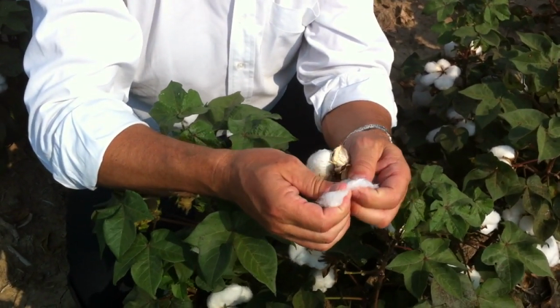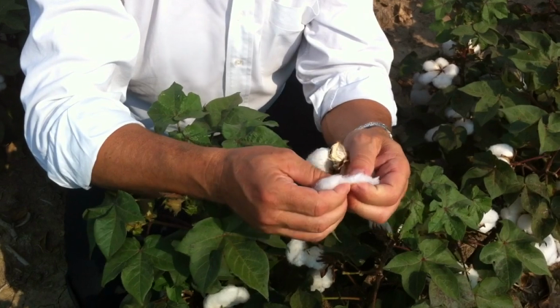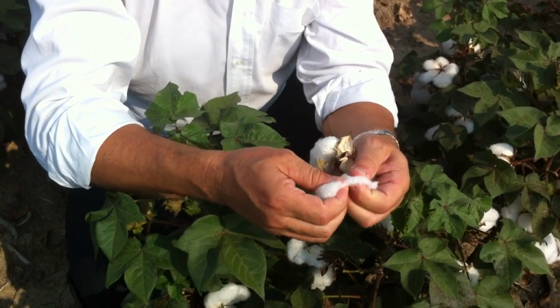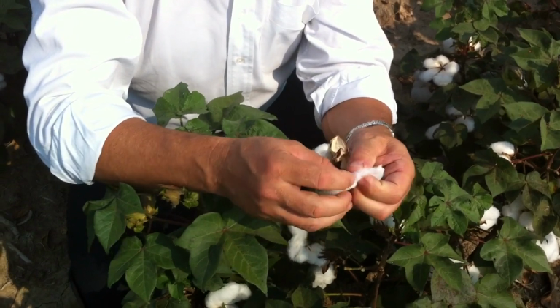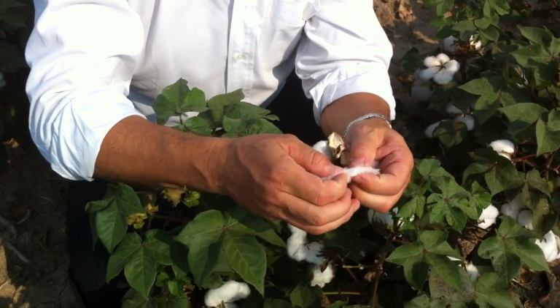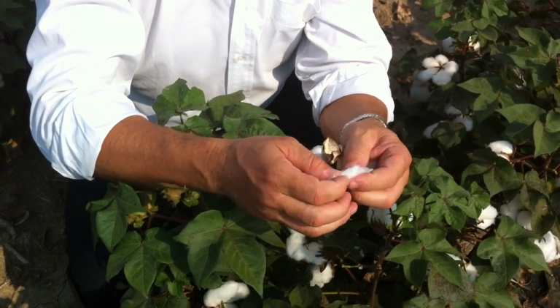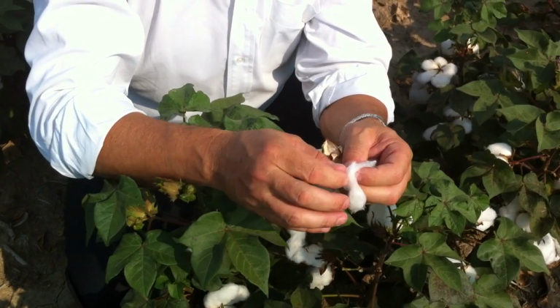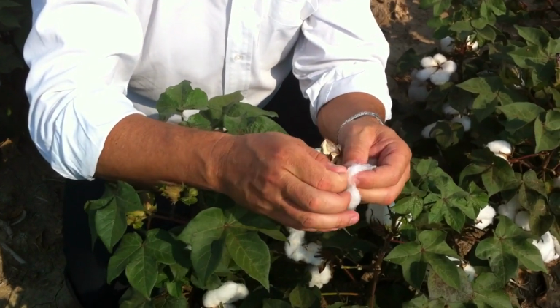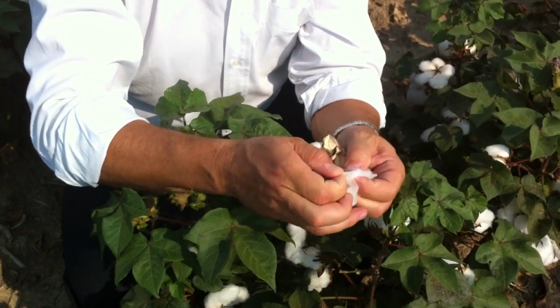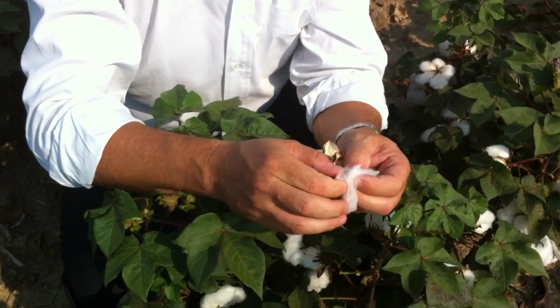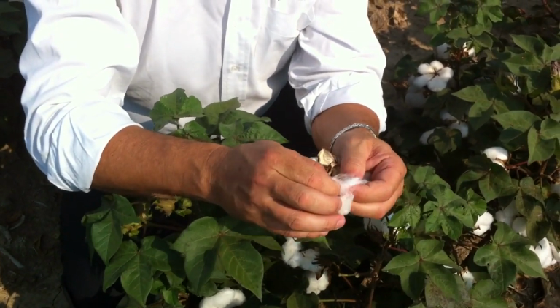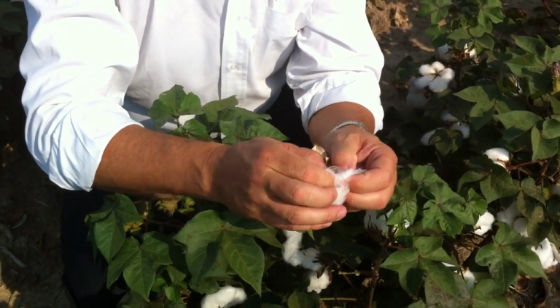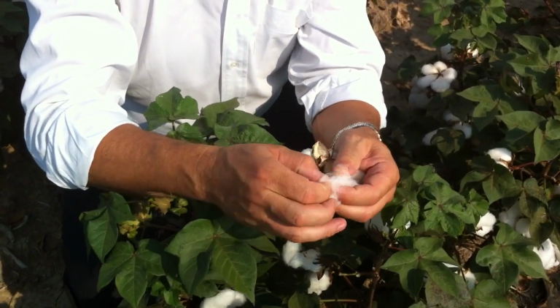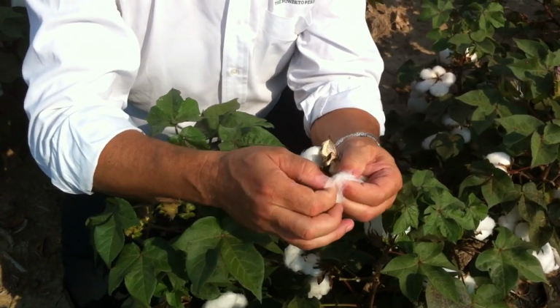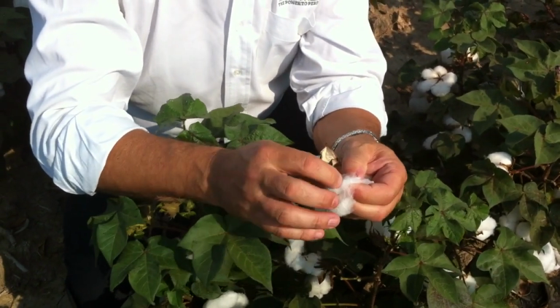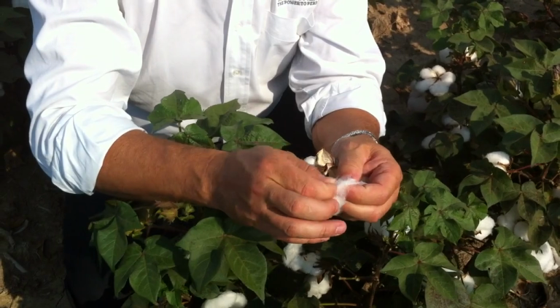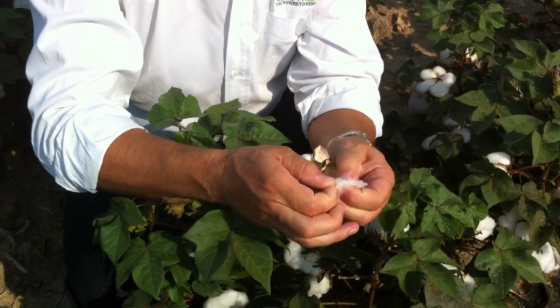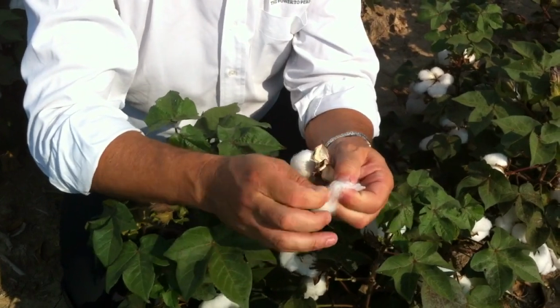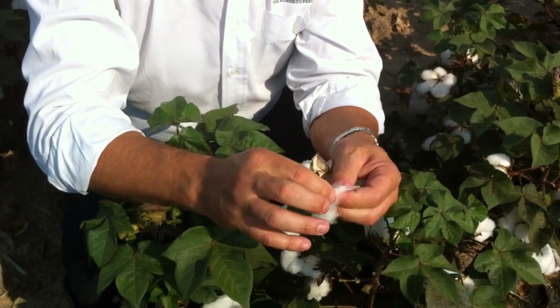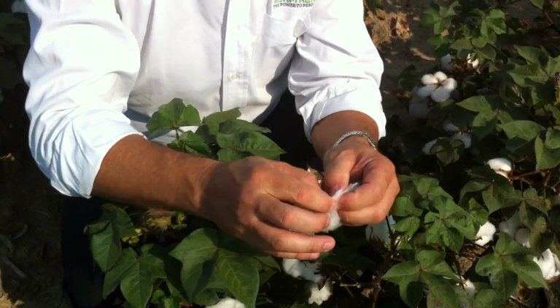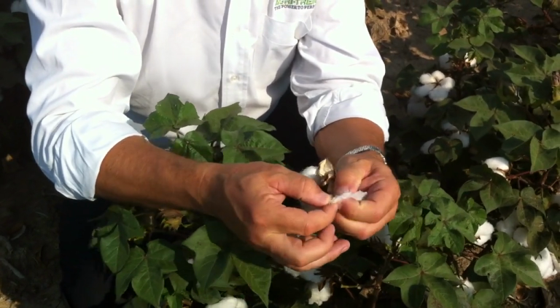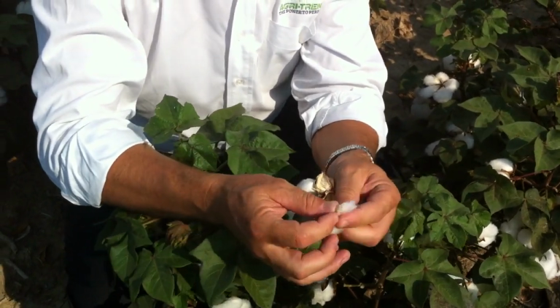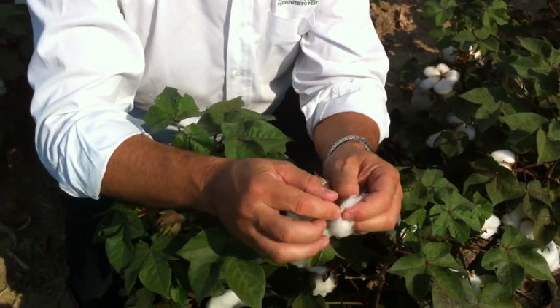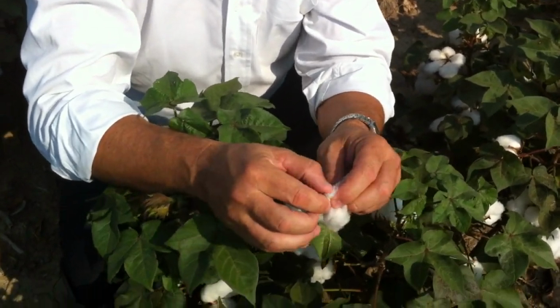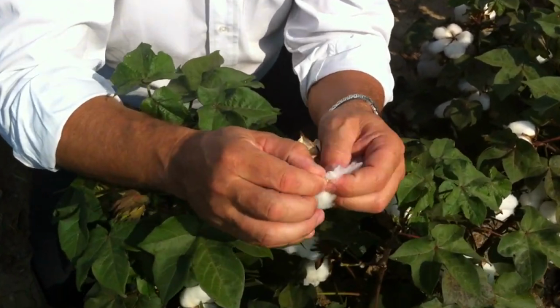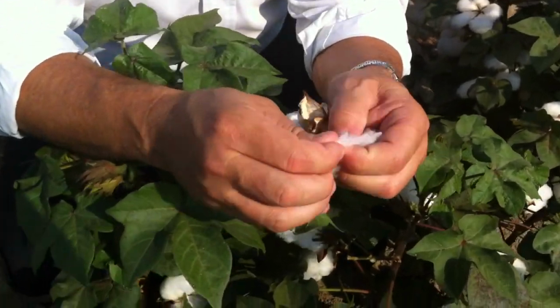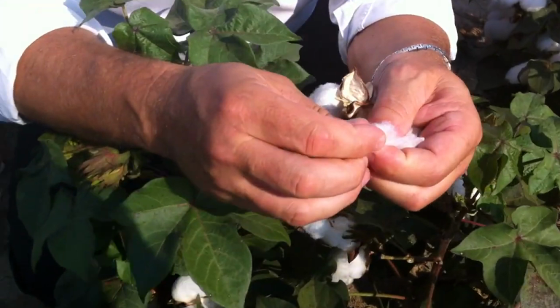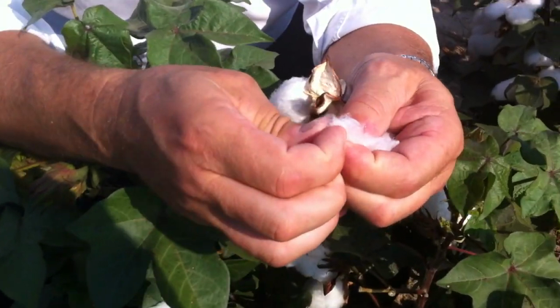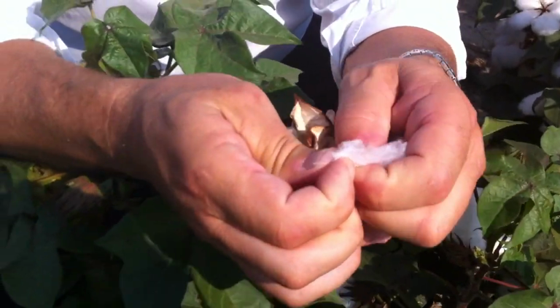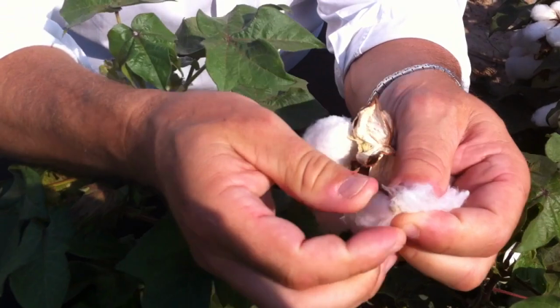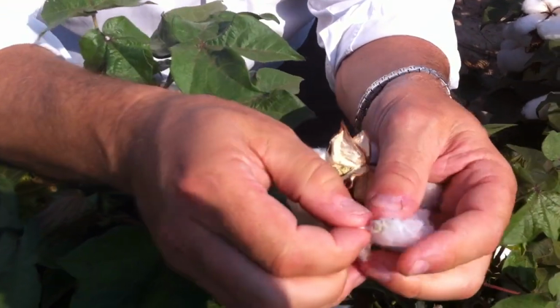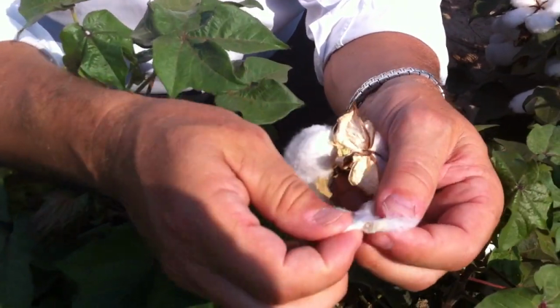That's the beginning of the cotton story here. It's a really interesting crop, and there you can see the seed inside of the fiber just like that.